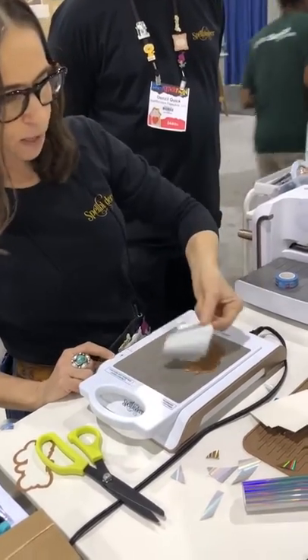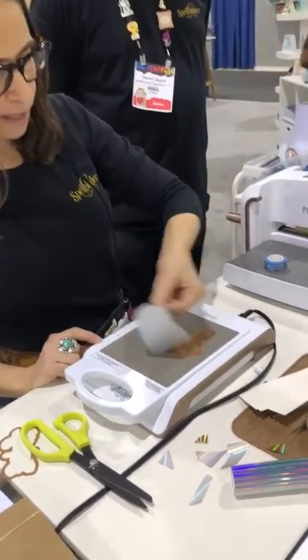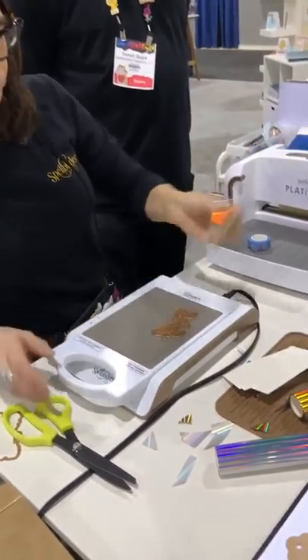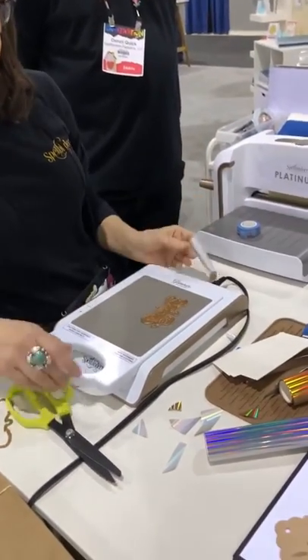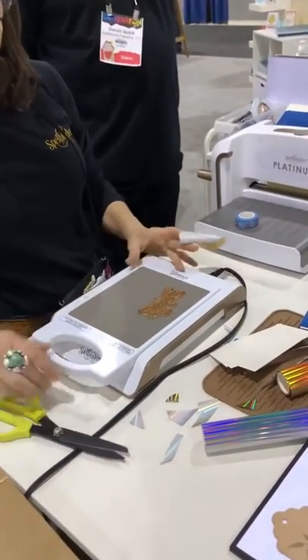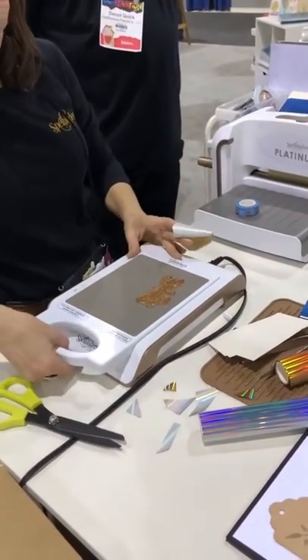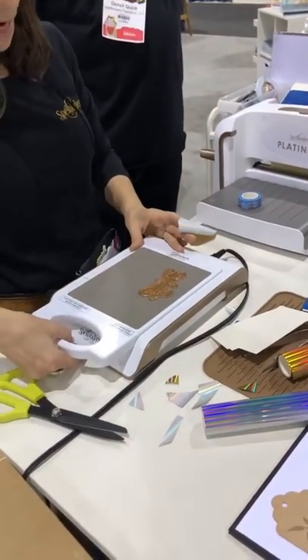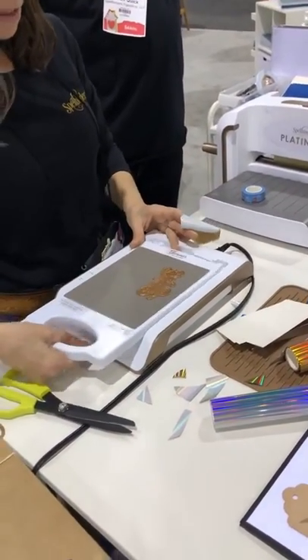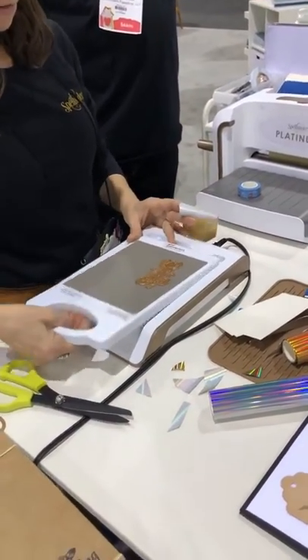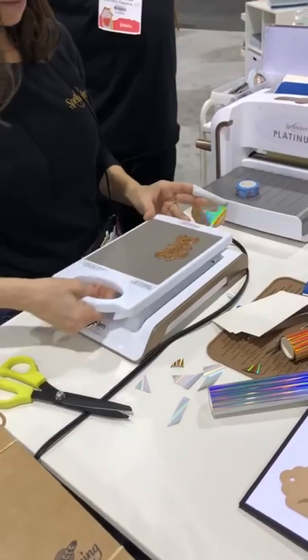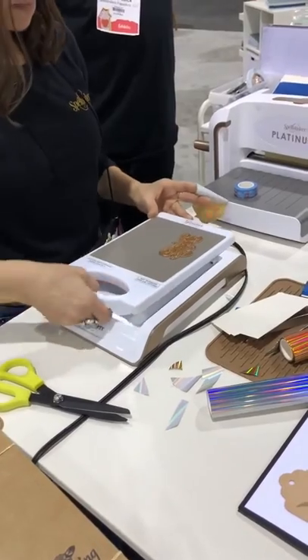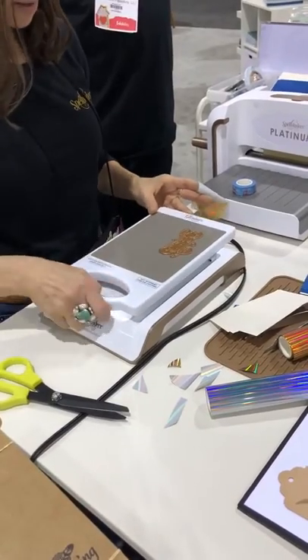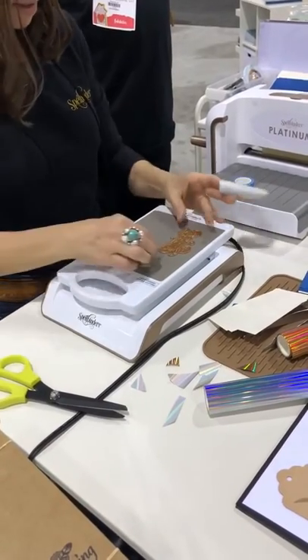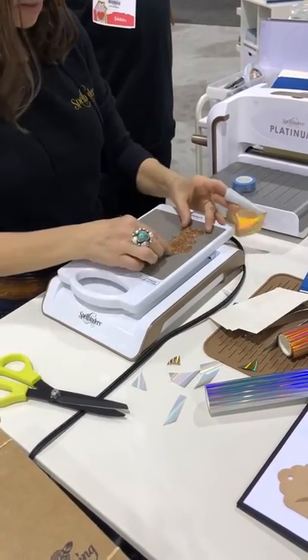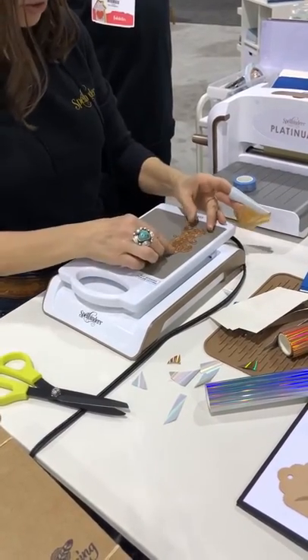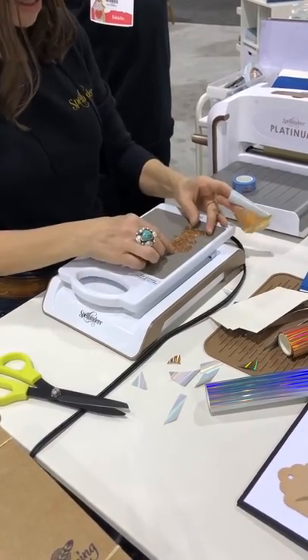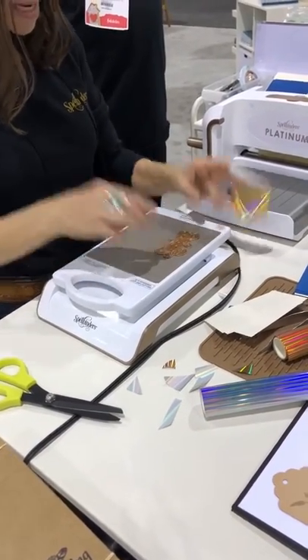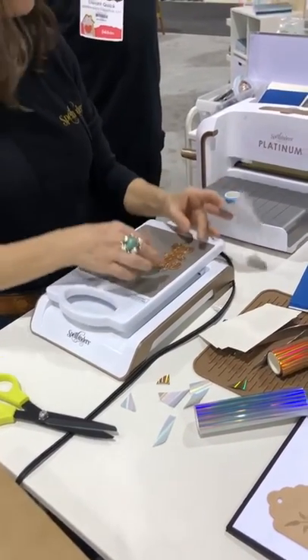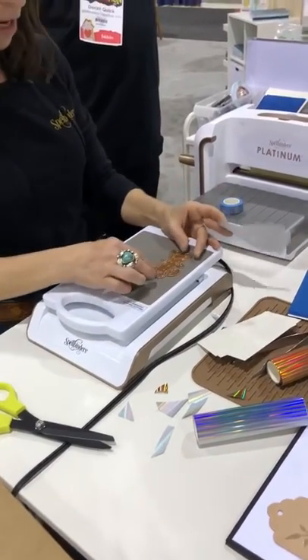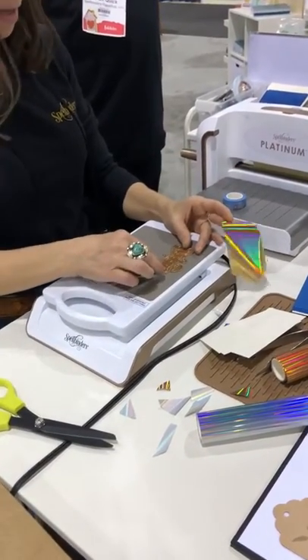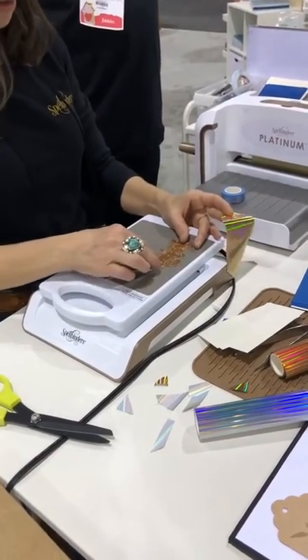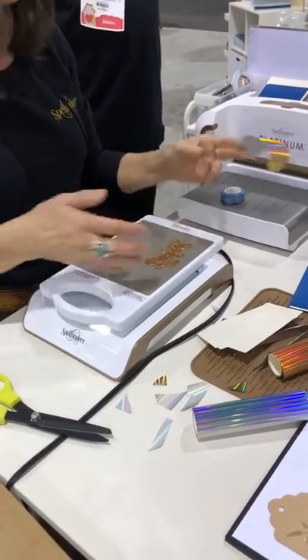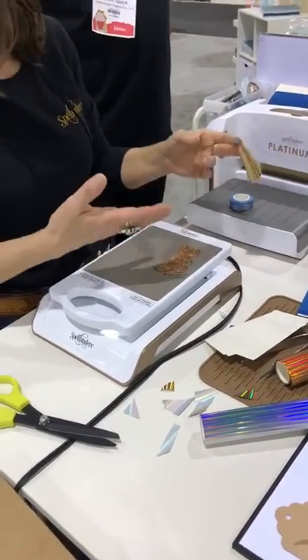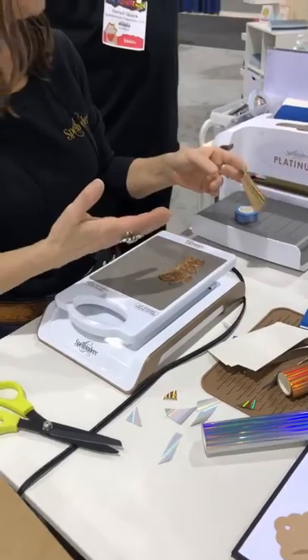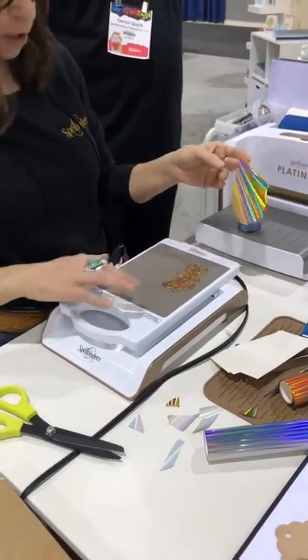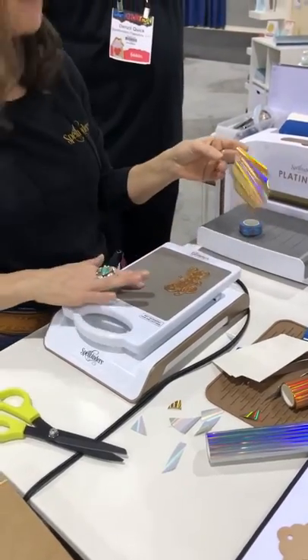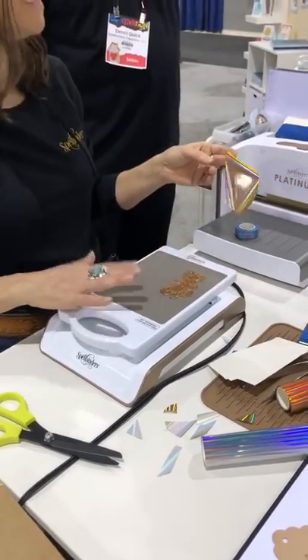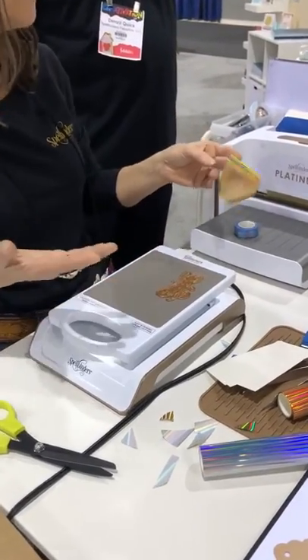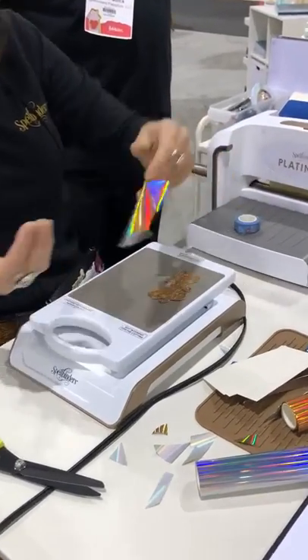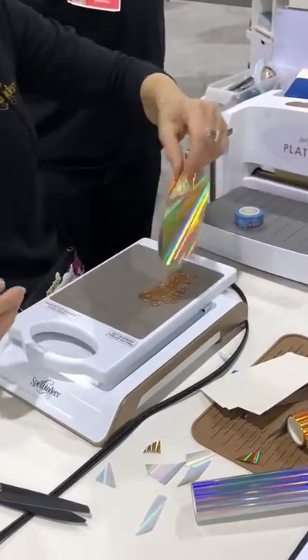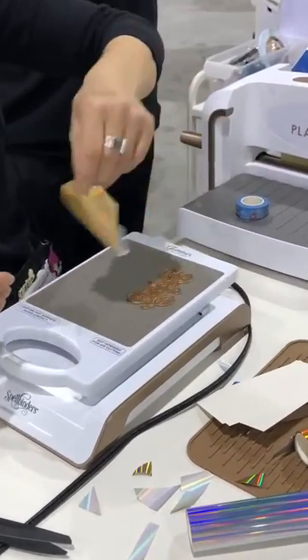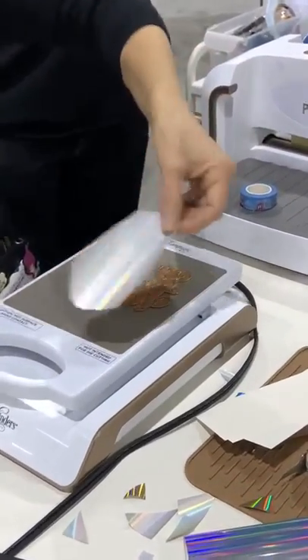So I'm going to go ahead and take it out of the cradle or the base, and I'm going to go ahead and straighten it up. And these do get hot, but not so hot that you can't touch it. You don't want to leave your hand on there, because you can burn yourself.